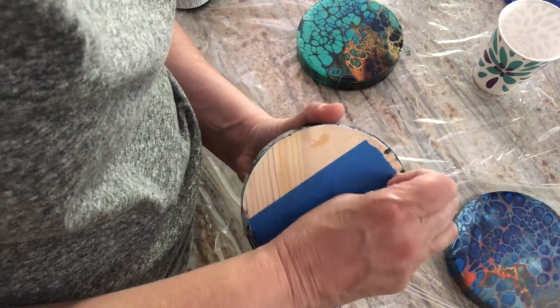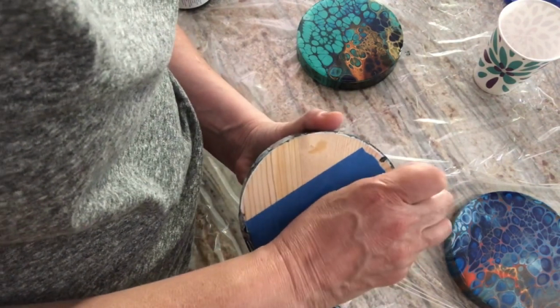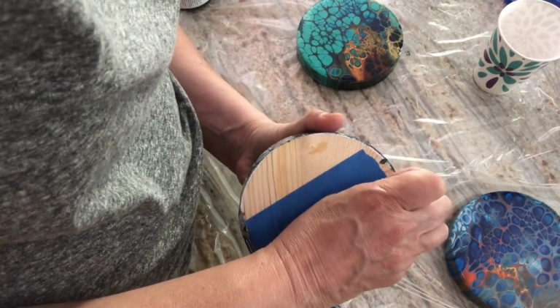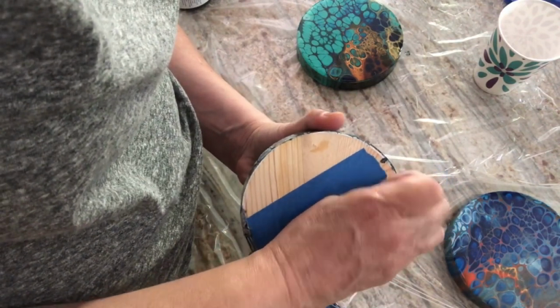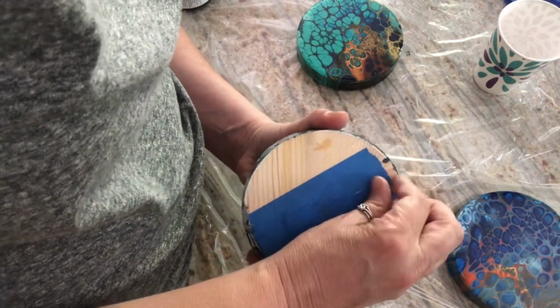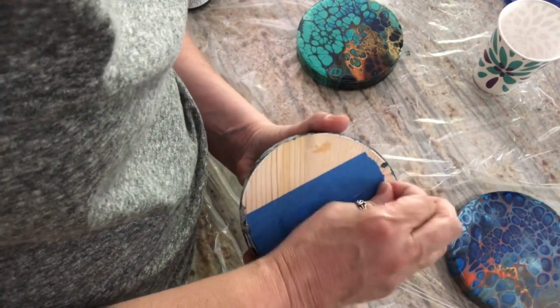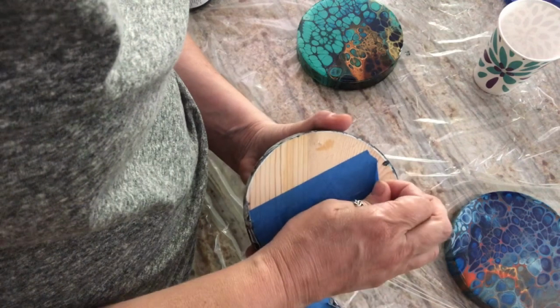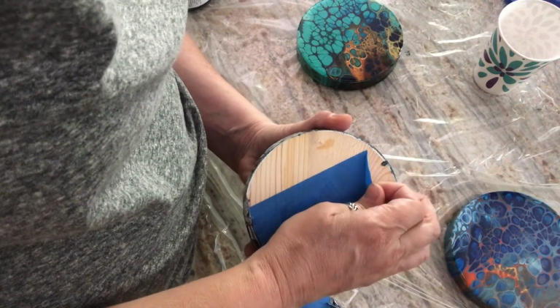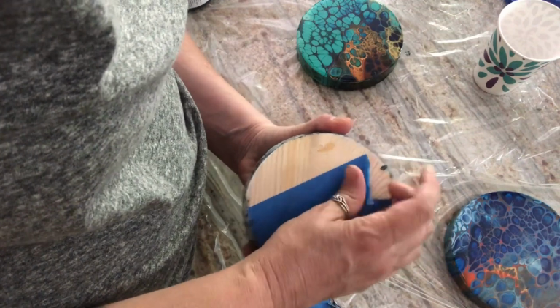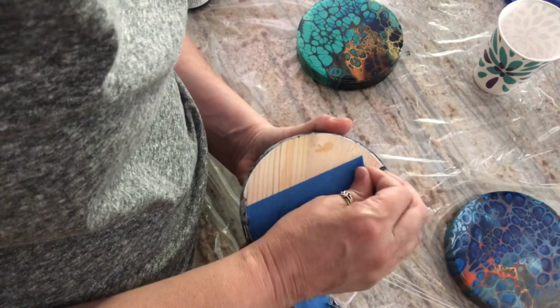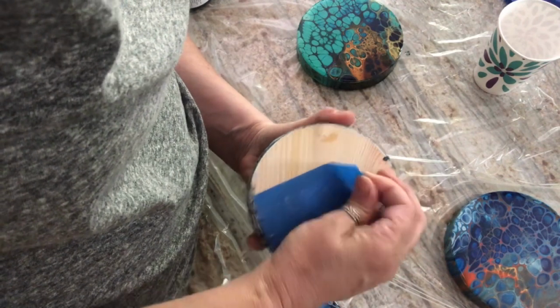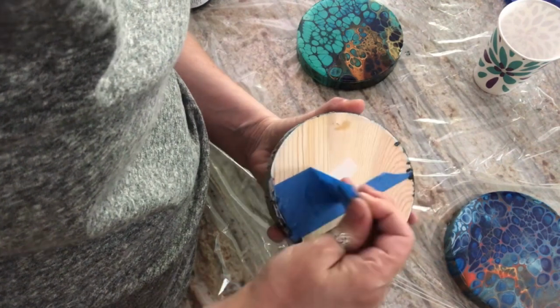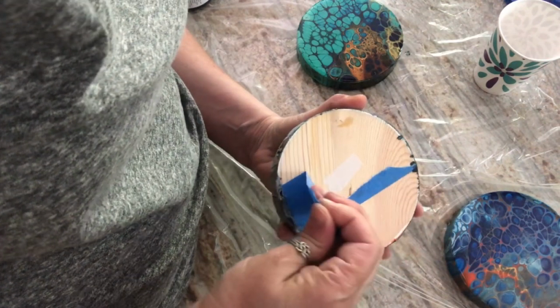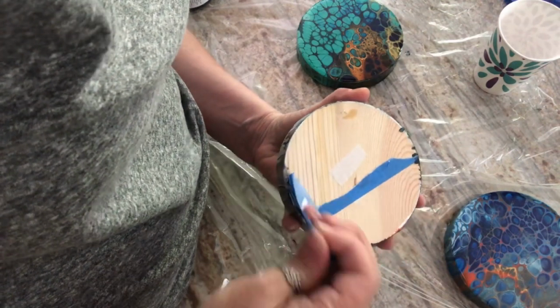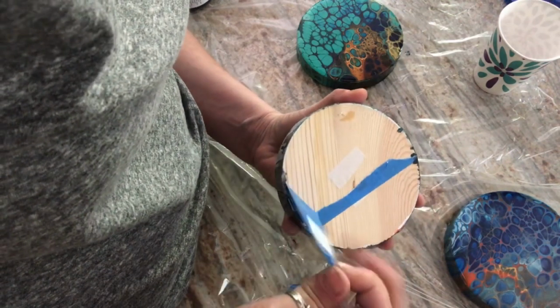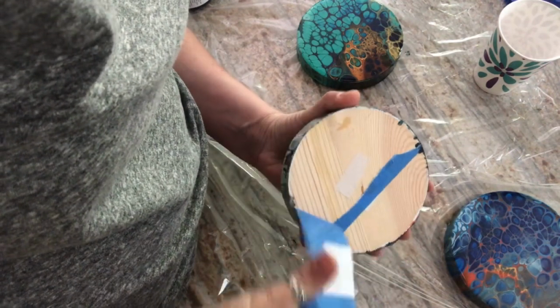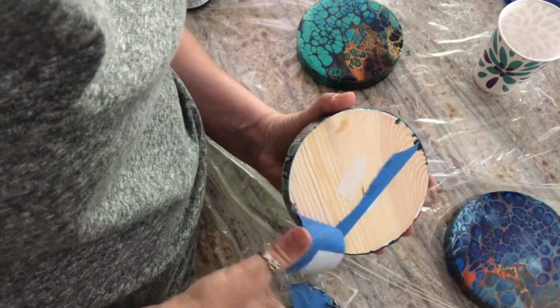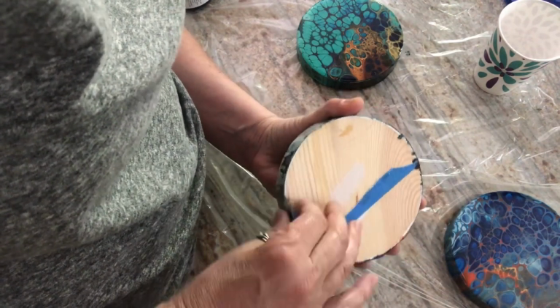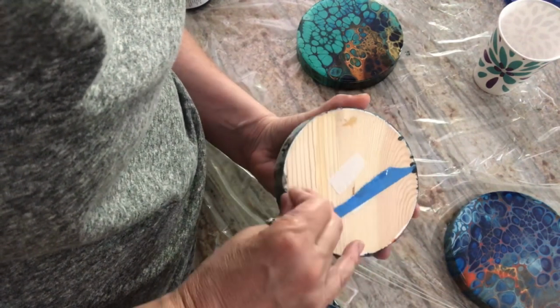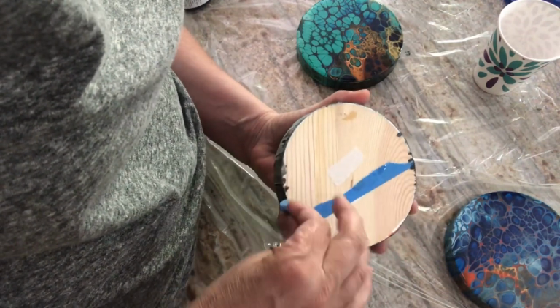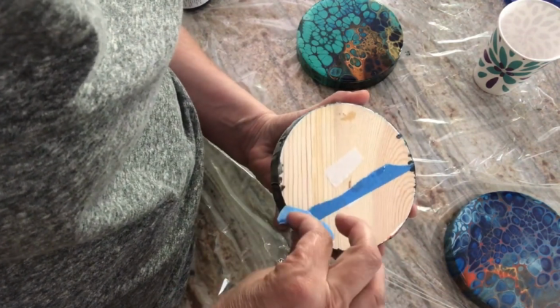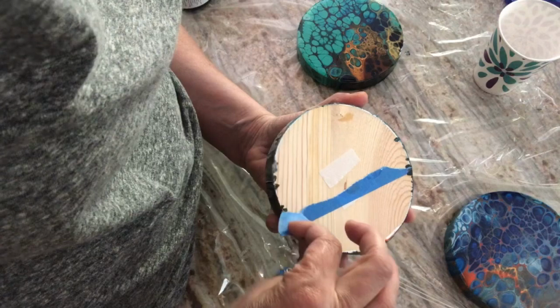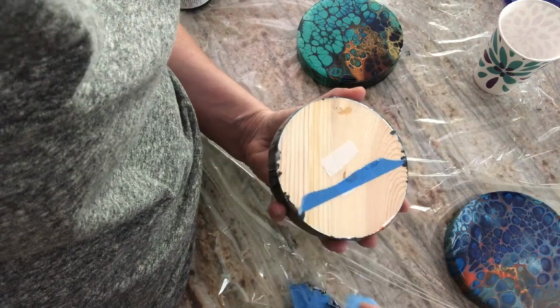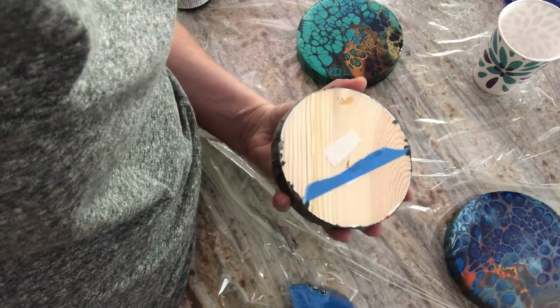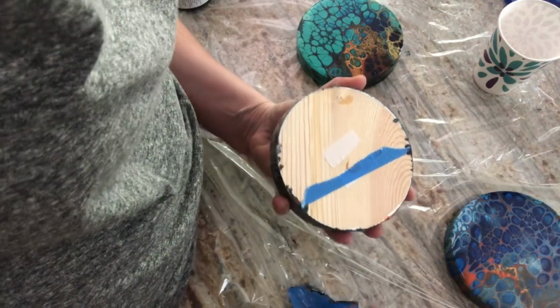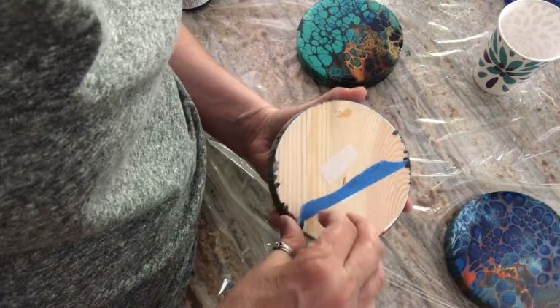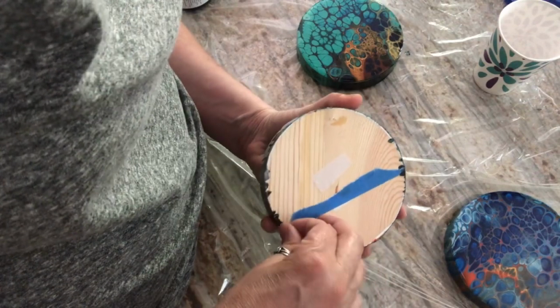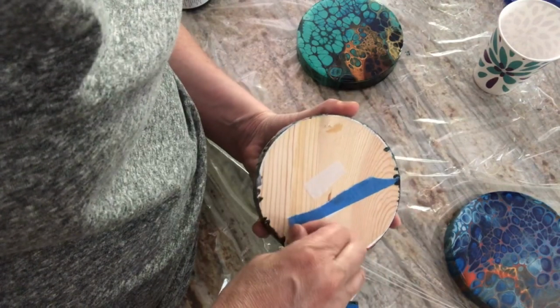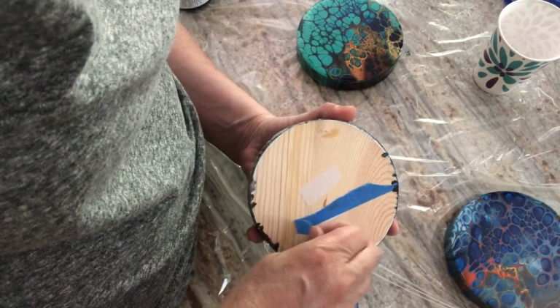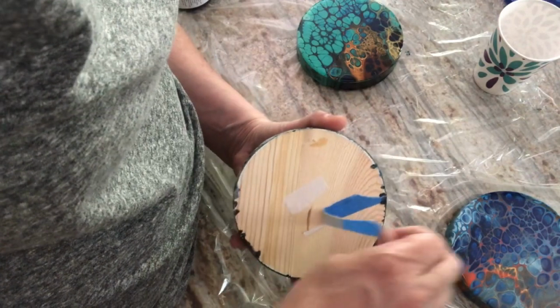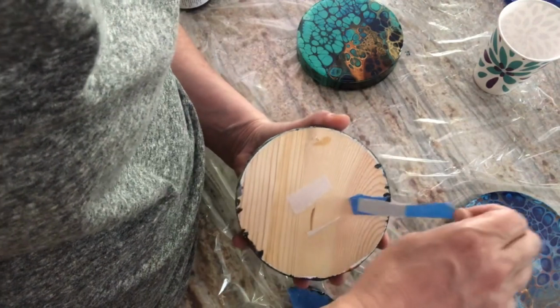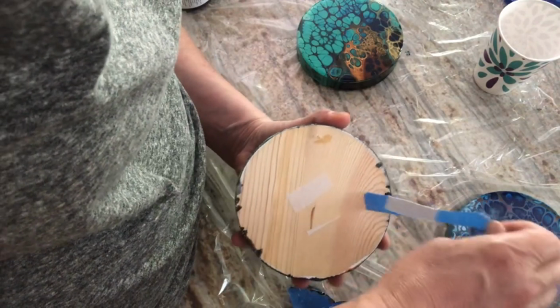I left the price tag on the back of that one — it came off with no problem. You can peel the tape quite easily at this stage.